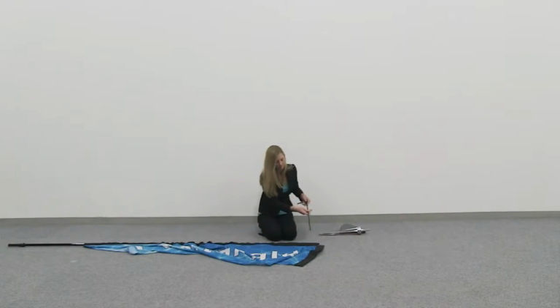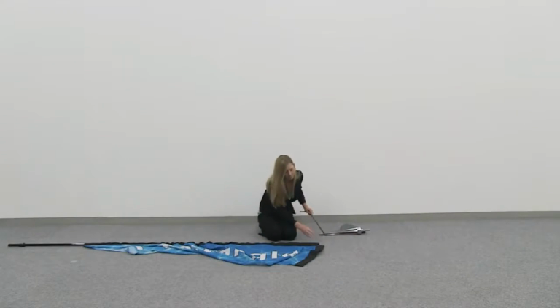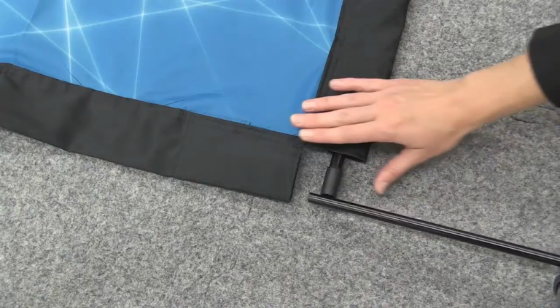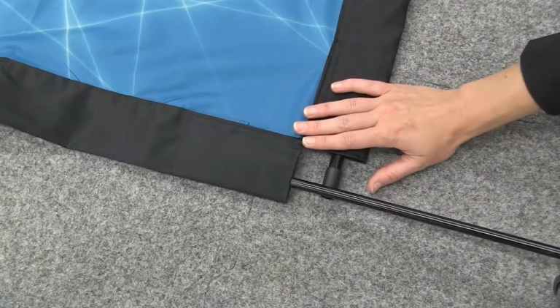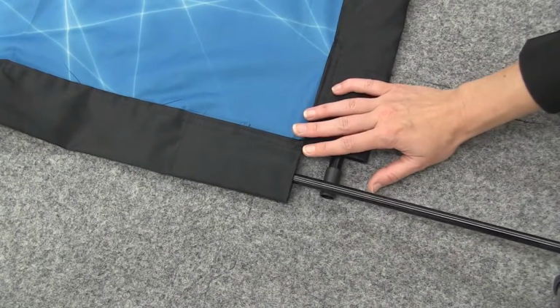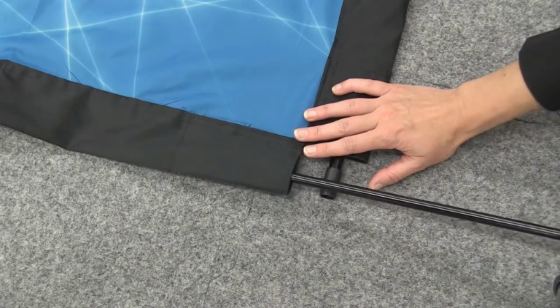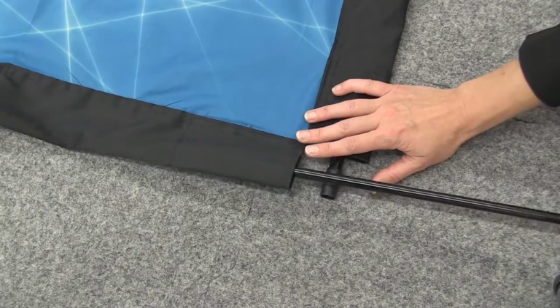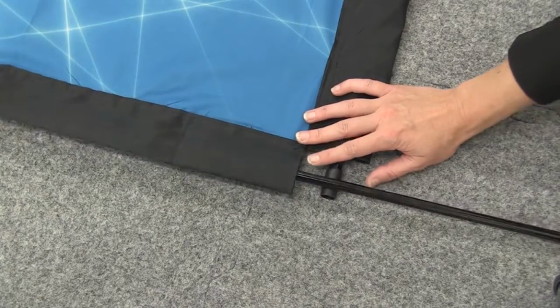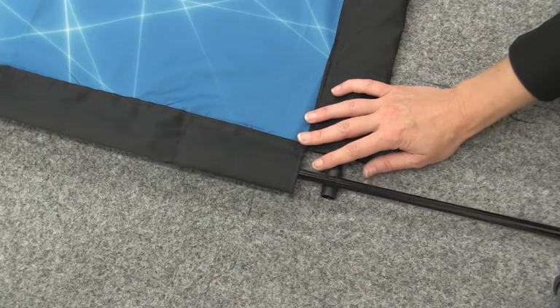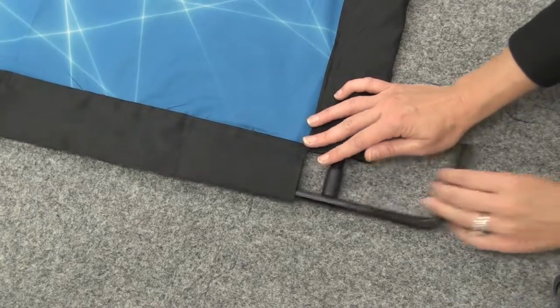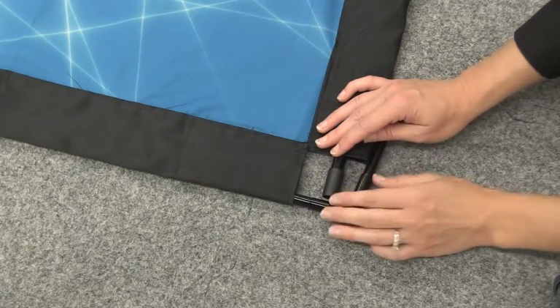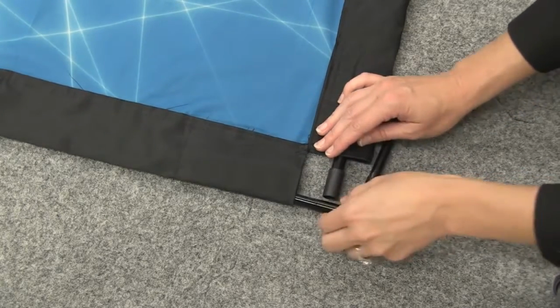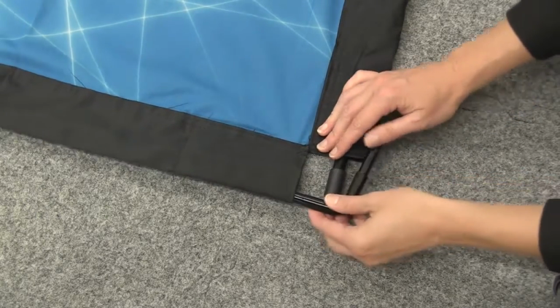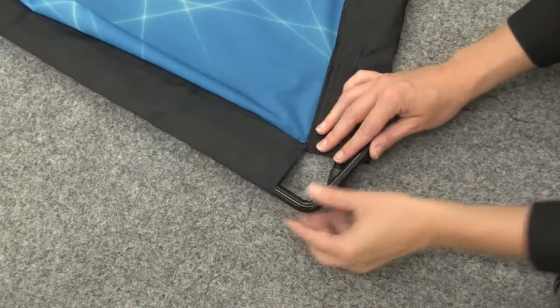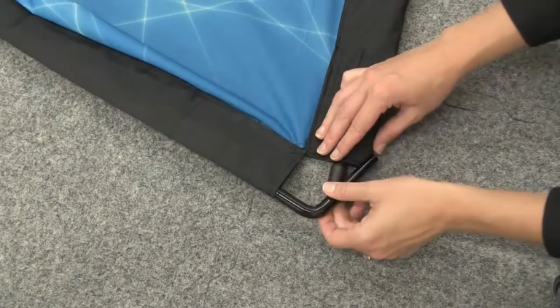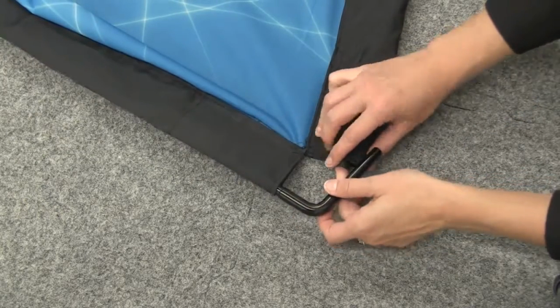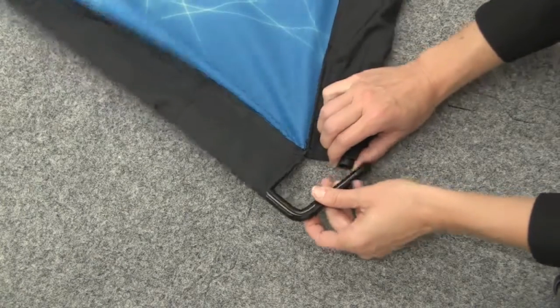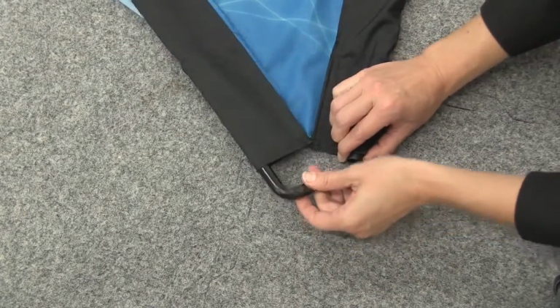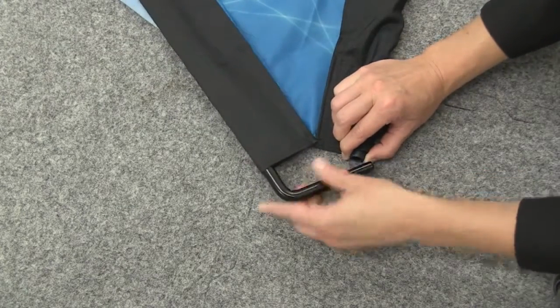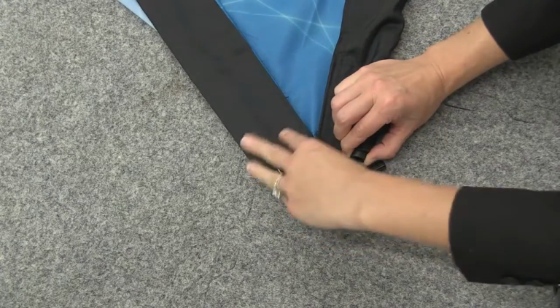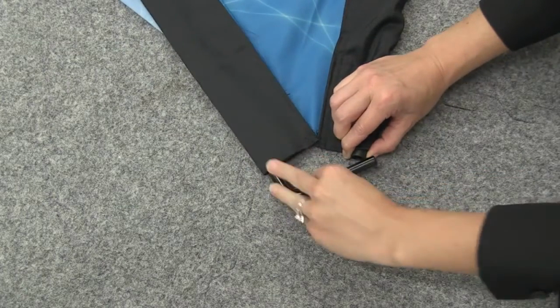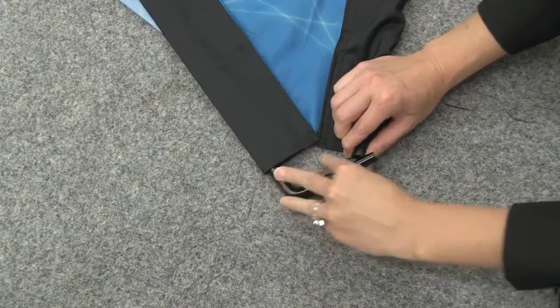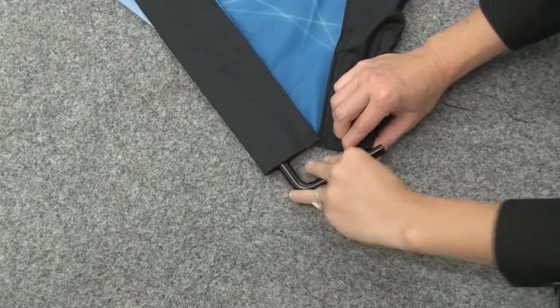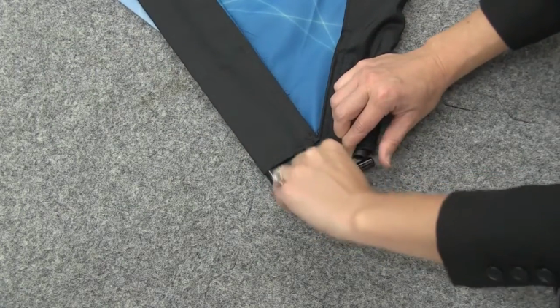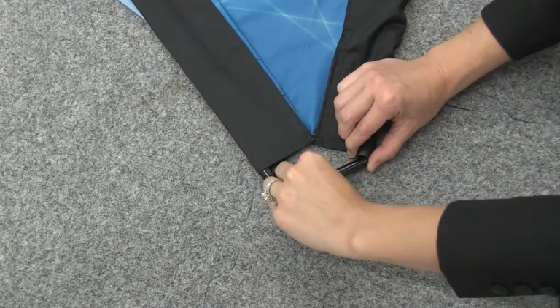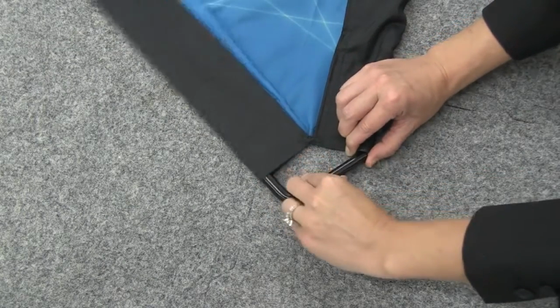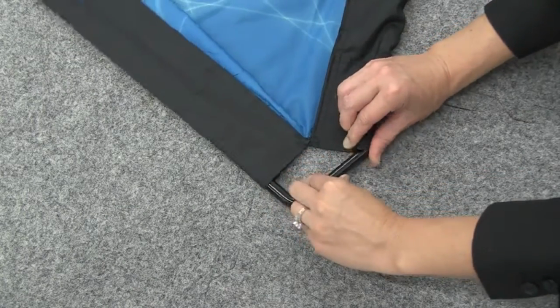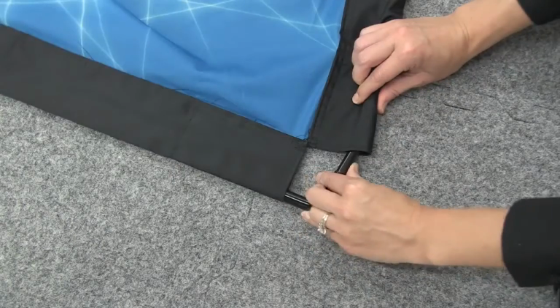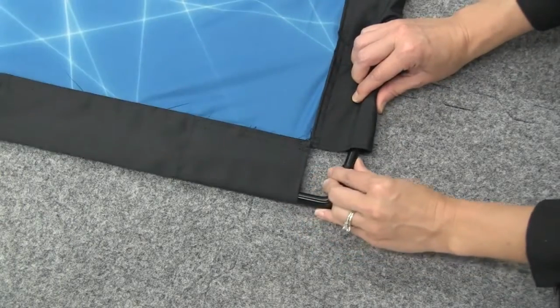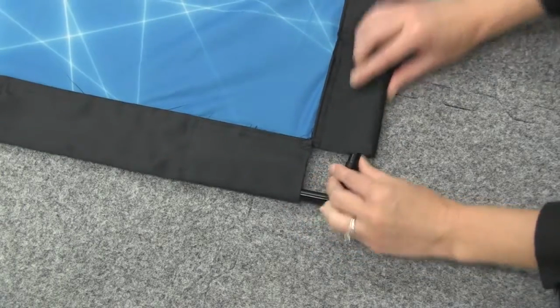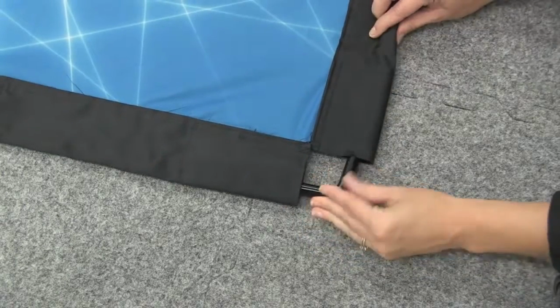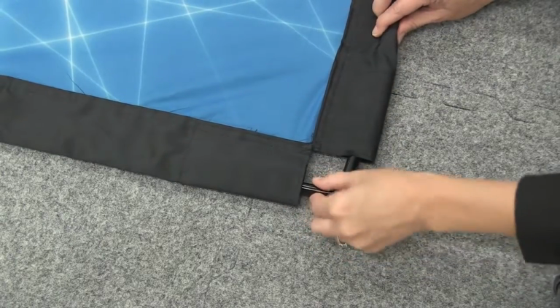Next, insert the horizontal pull into the top pull pocket. With the angled end in your hand, push the pull until it hits the end of the pull pocket. Connect the horizontal pull into the vertical pull's angled end.